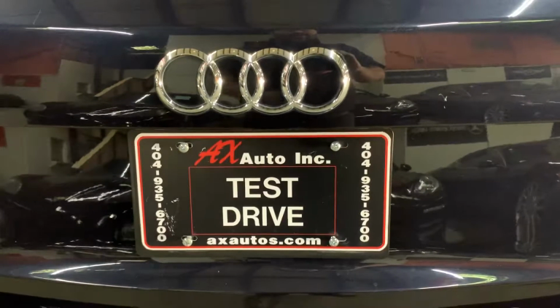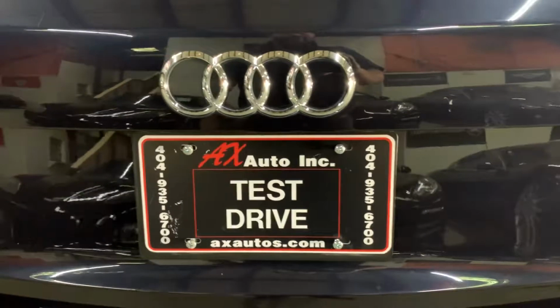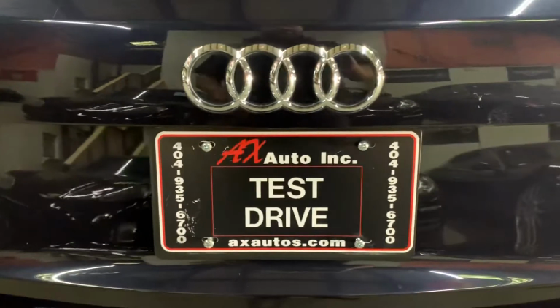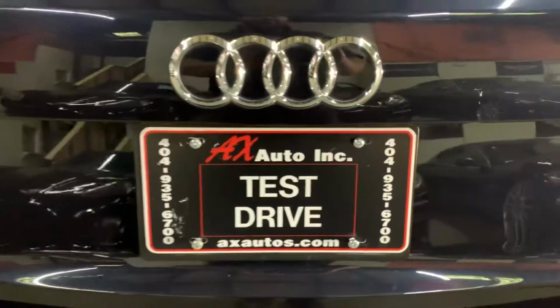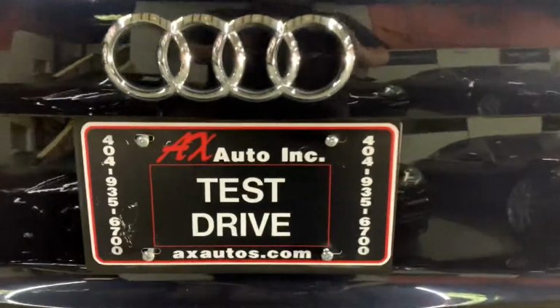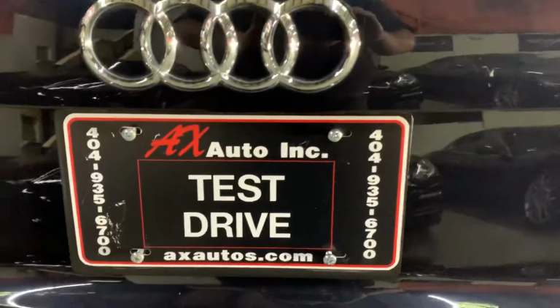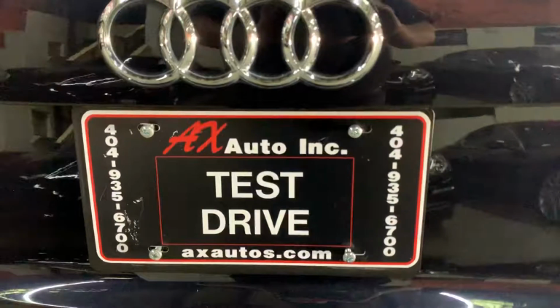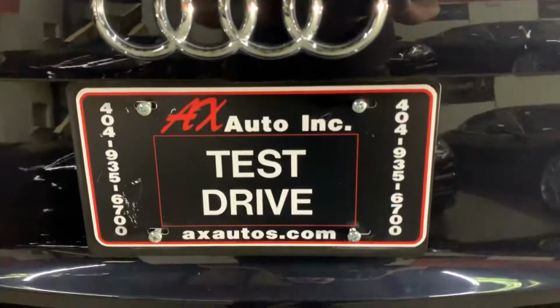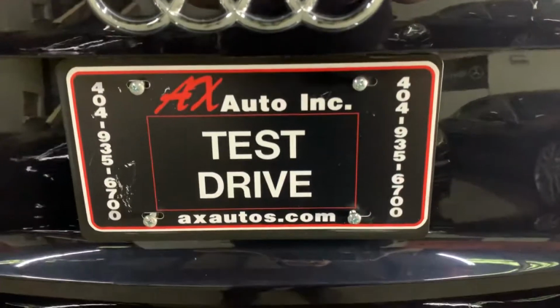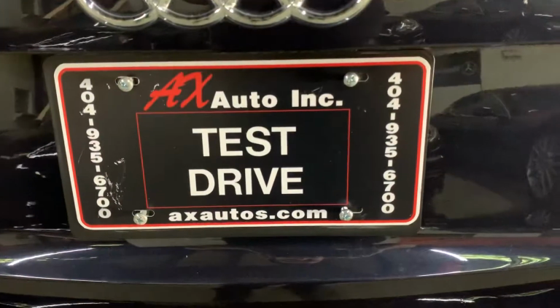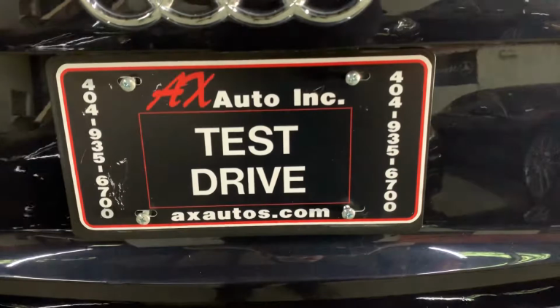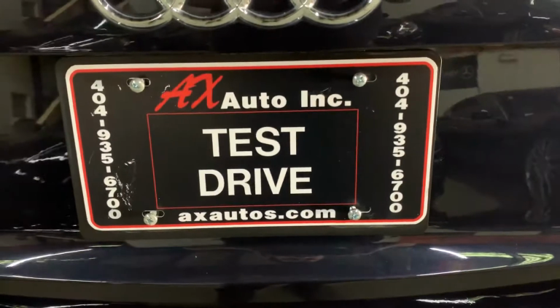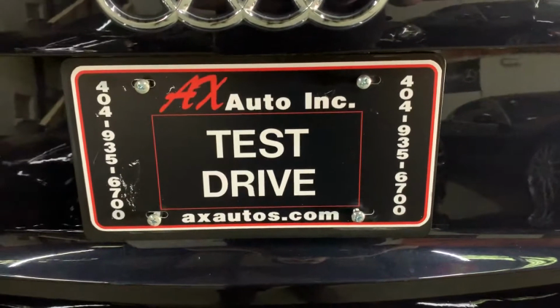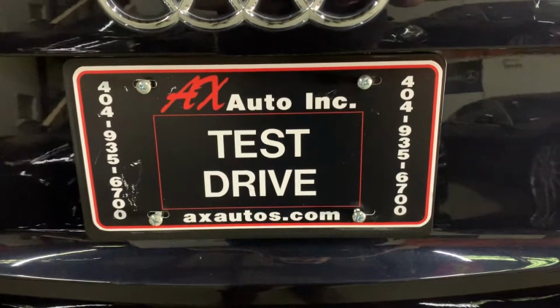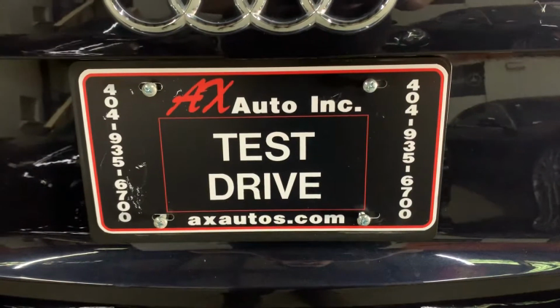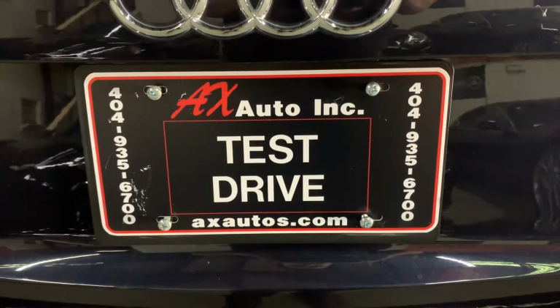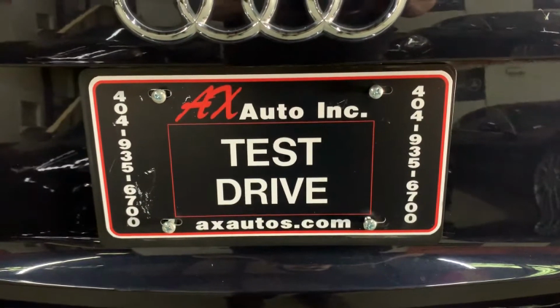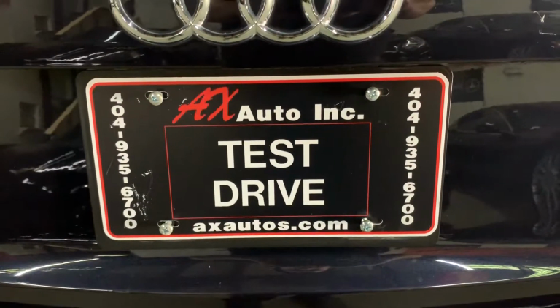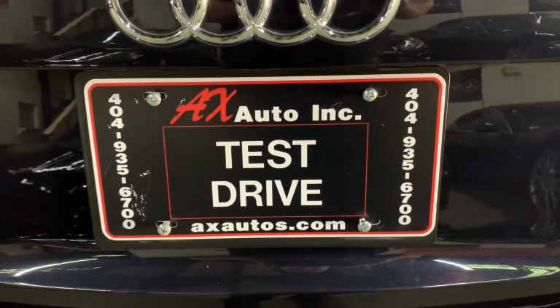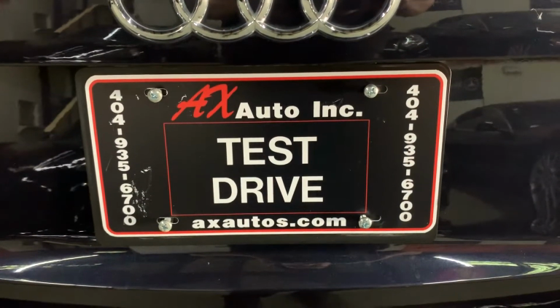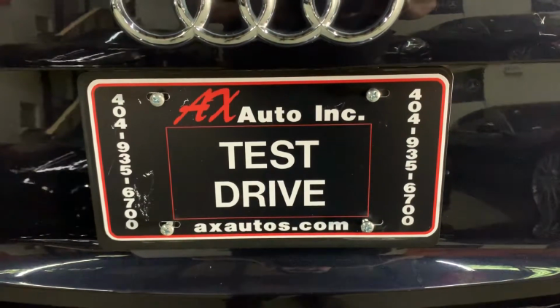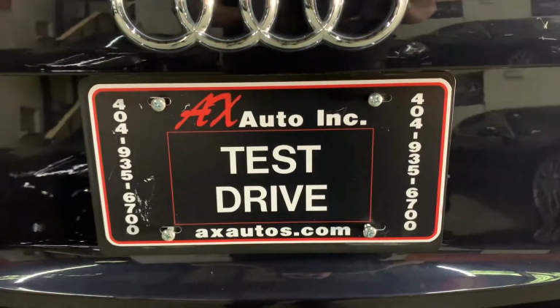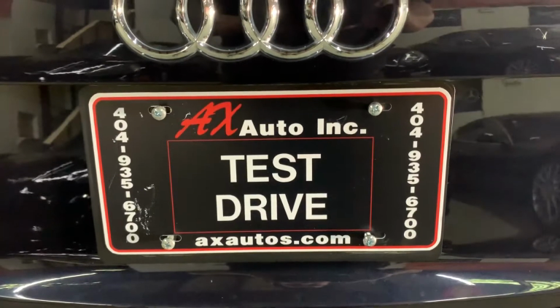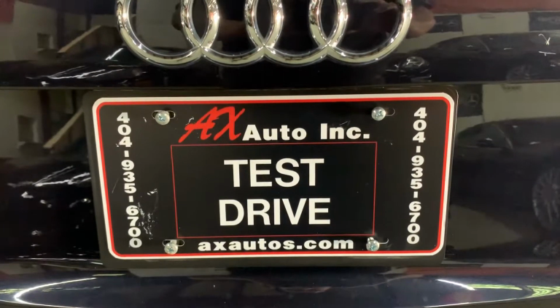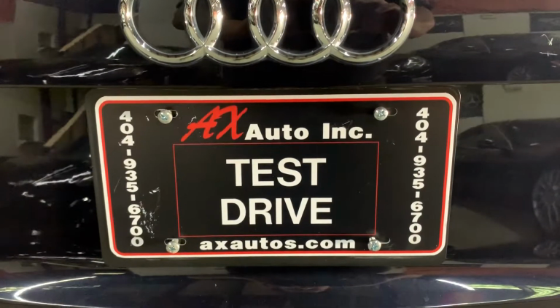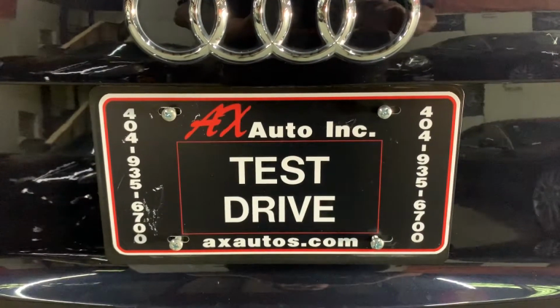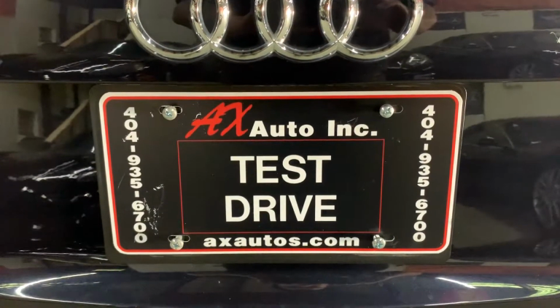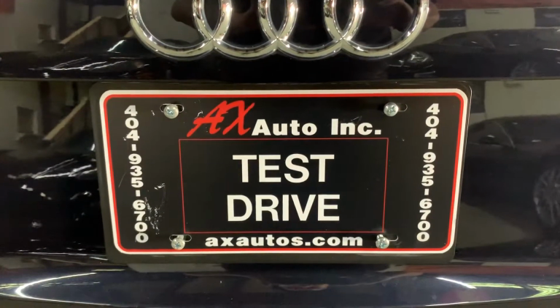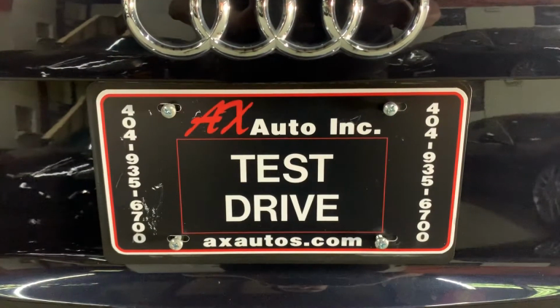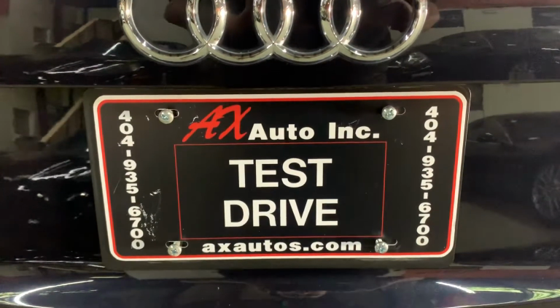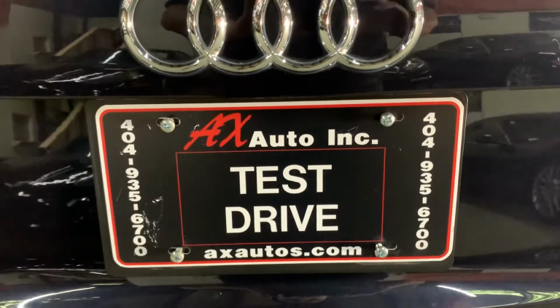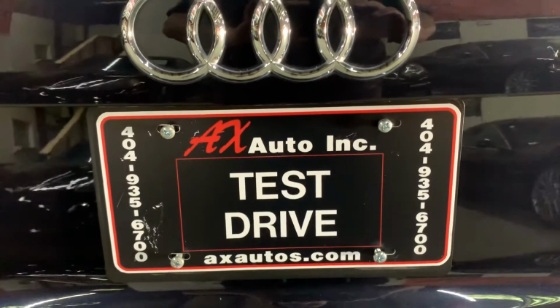If you would like to know more information about this vehicle in detail, you can go to aexautos.com or give us a call at 404-935-6700. Thank you guys, once again that is 404-935-6700.